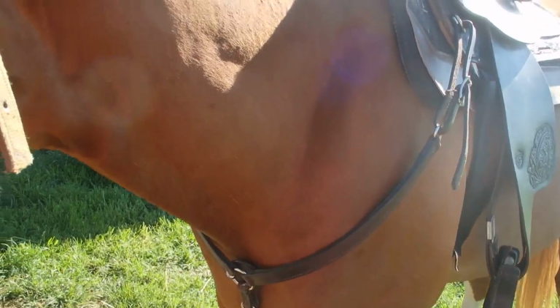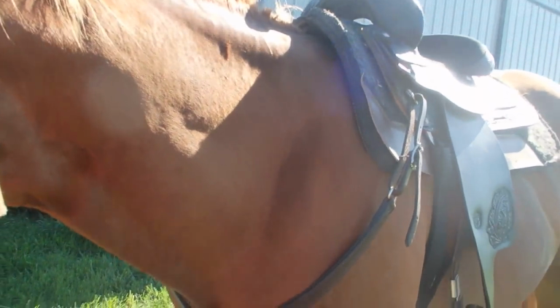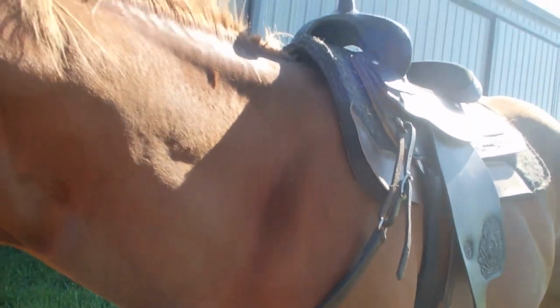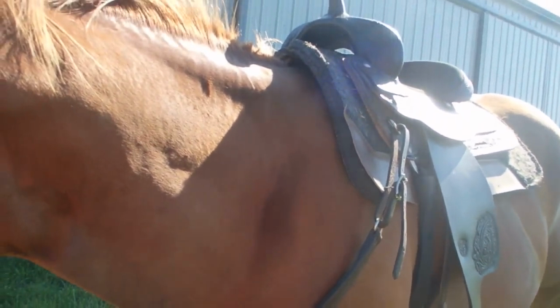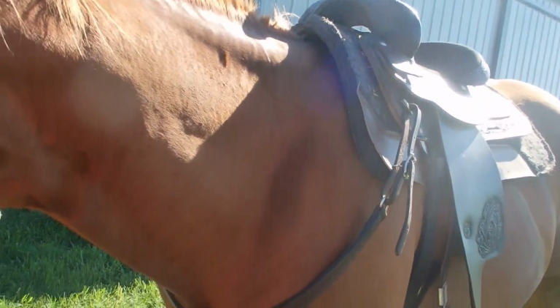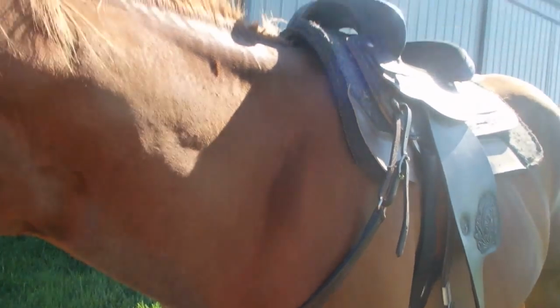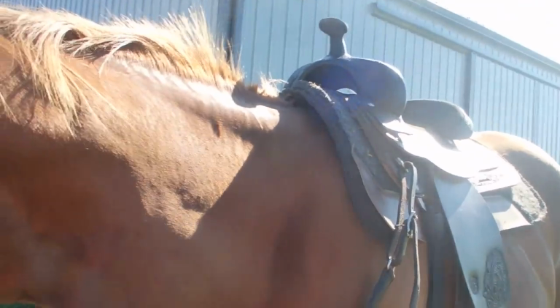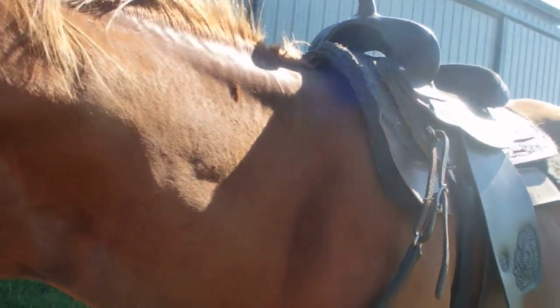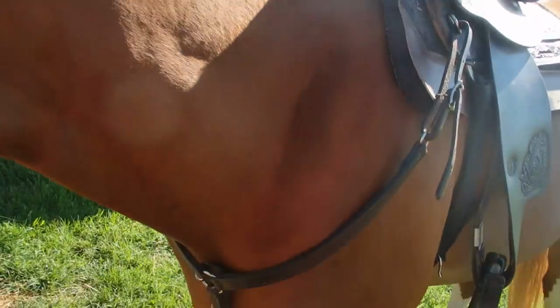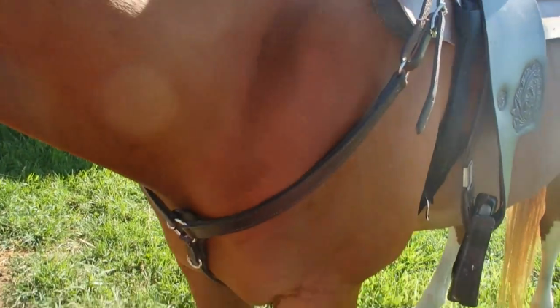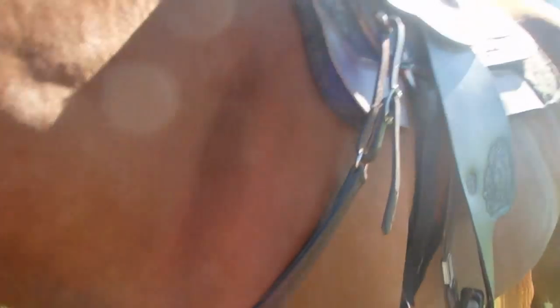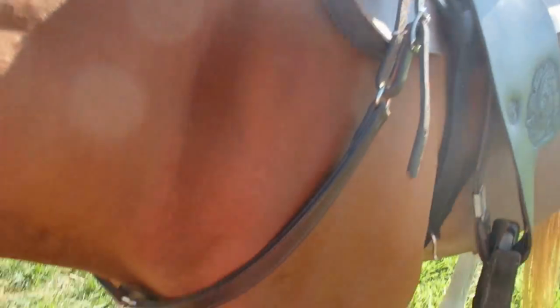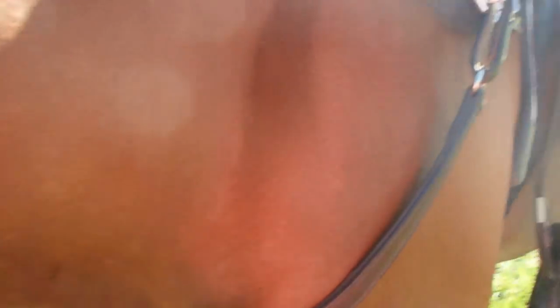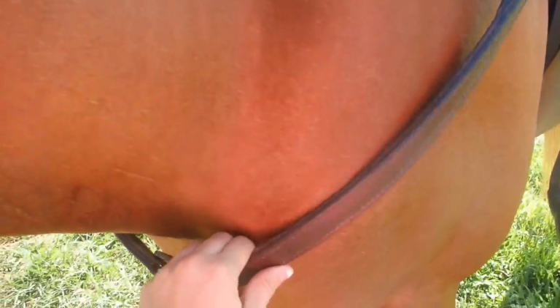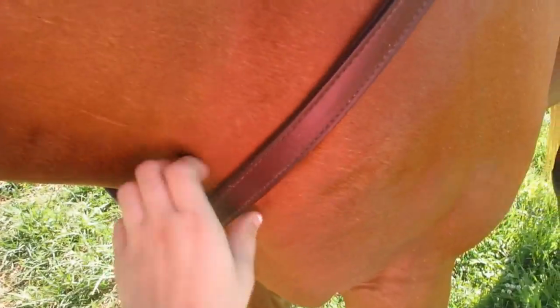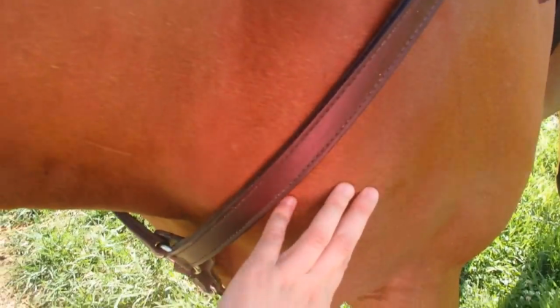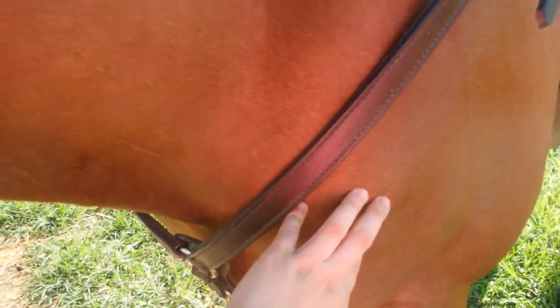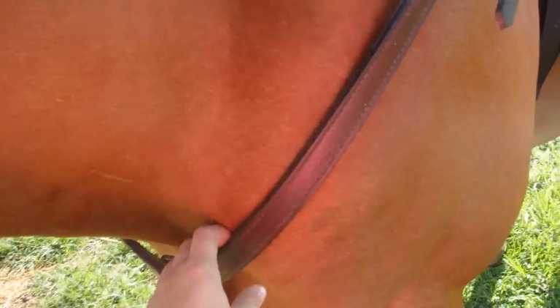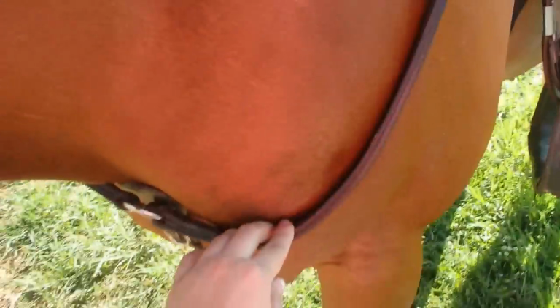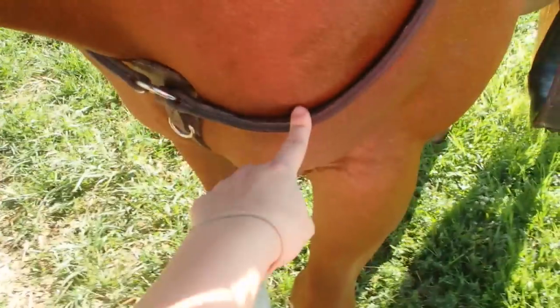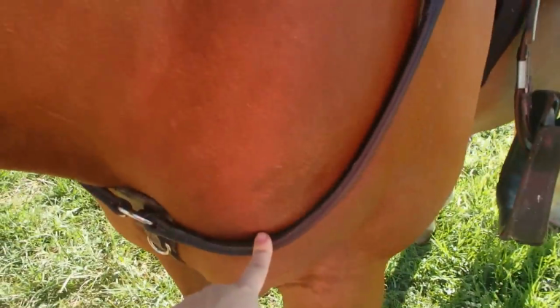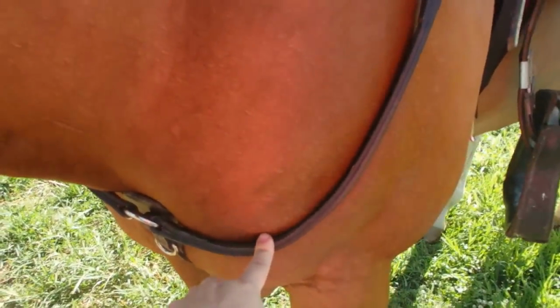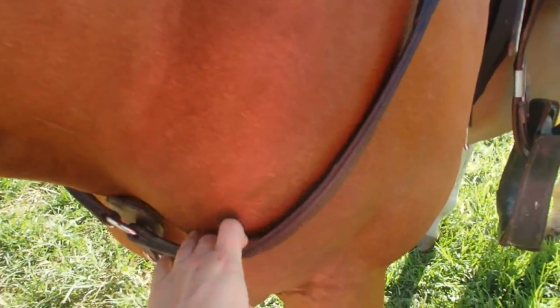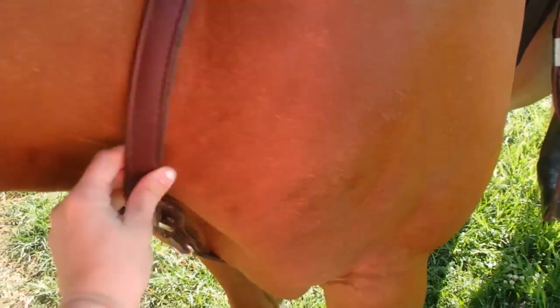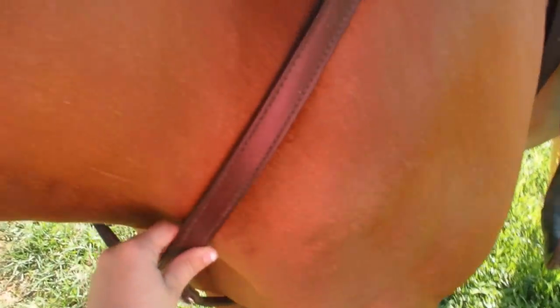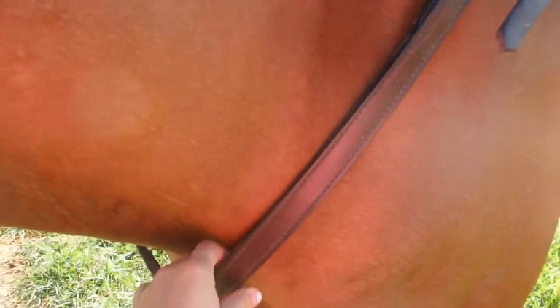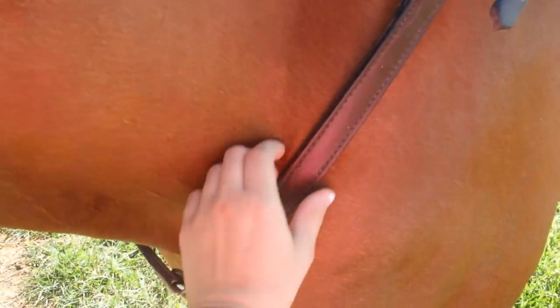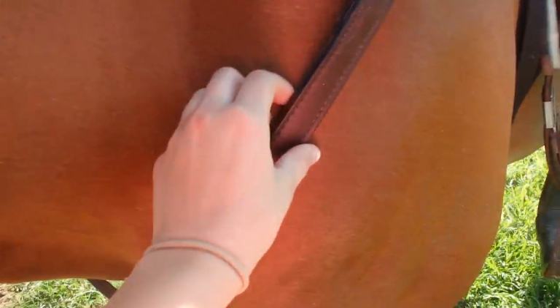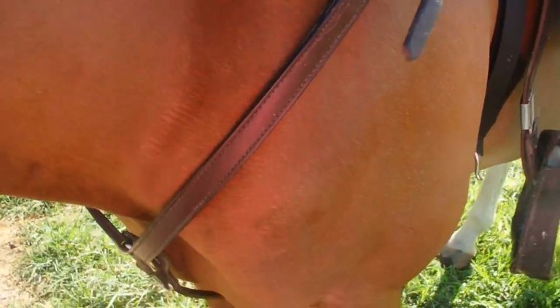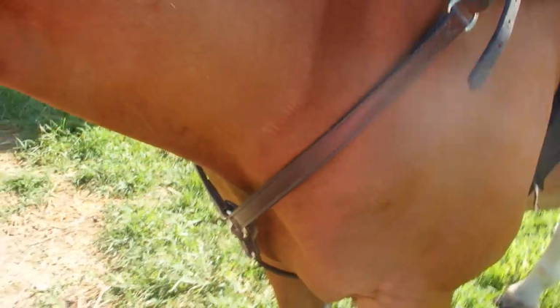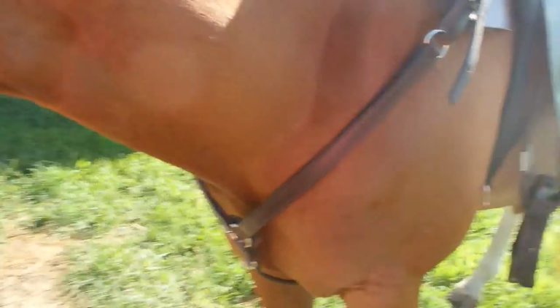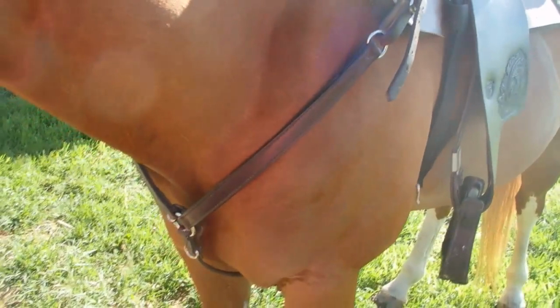Now for the breast collar — if you're new with breast collars, you always want the breast collar either above or on his shoulder bone right here. It should never be dangling way down. Always either up here or right on his shoulder bones.